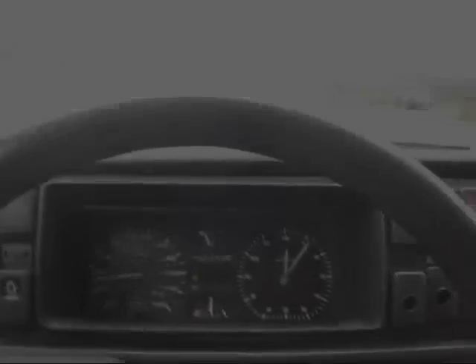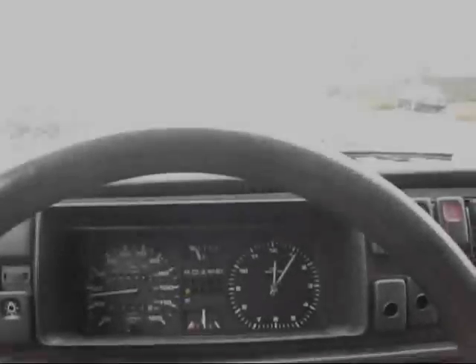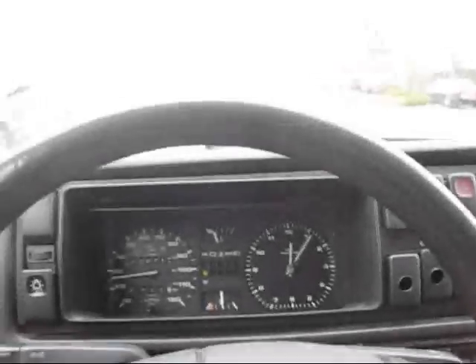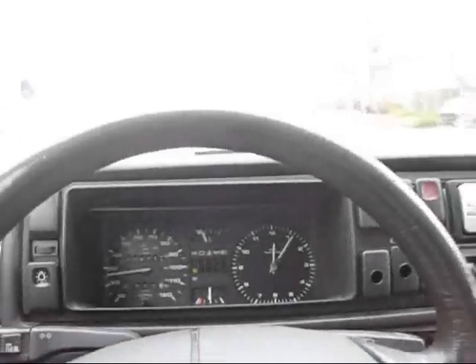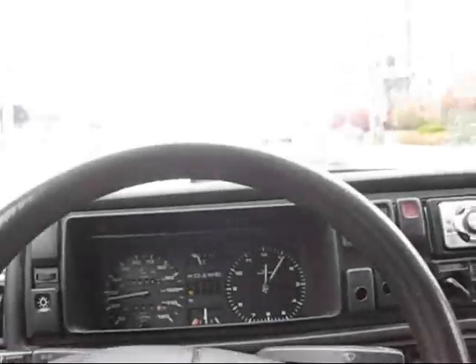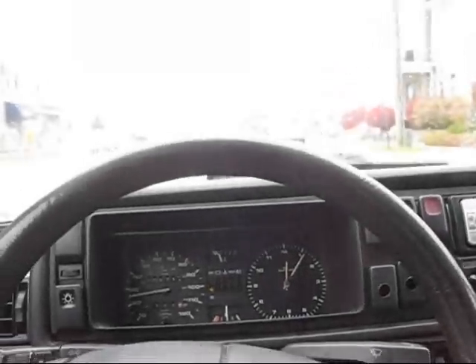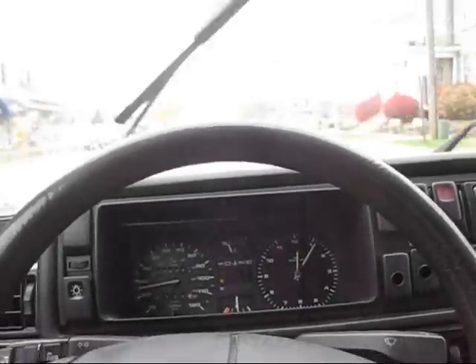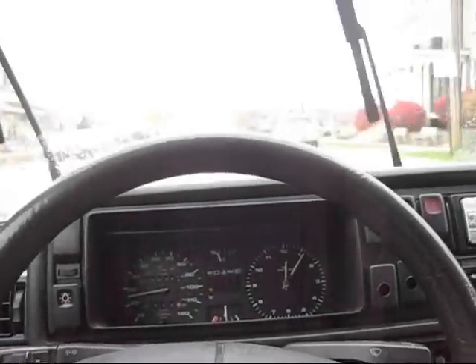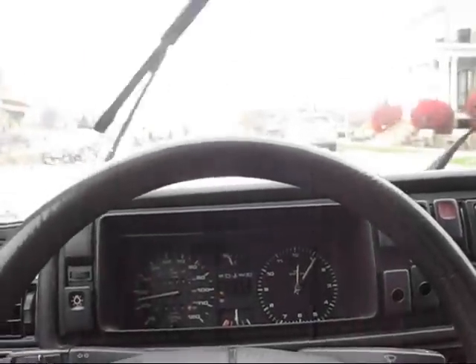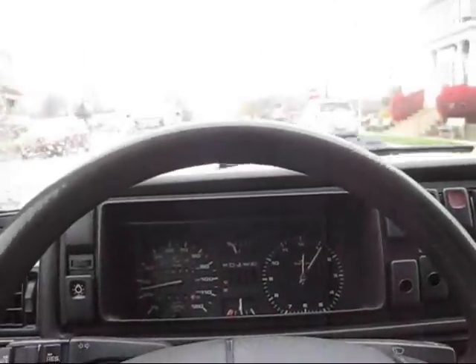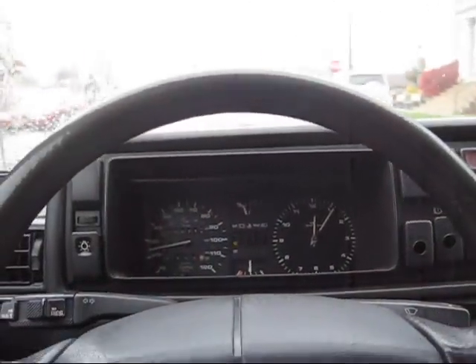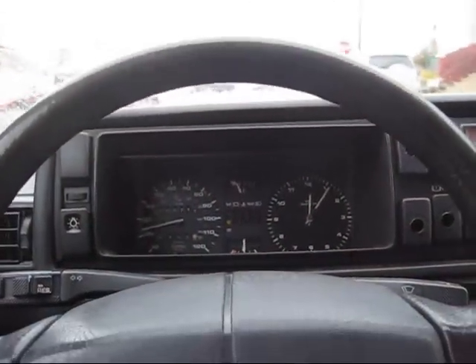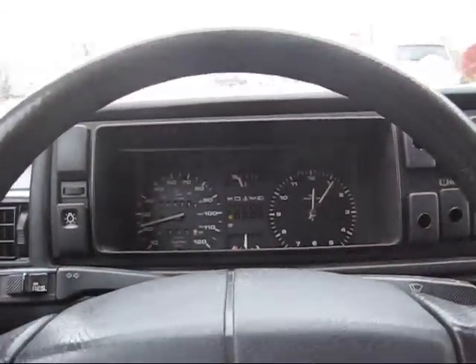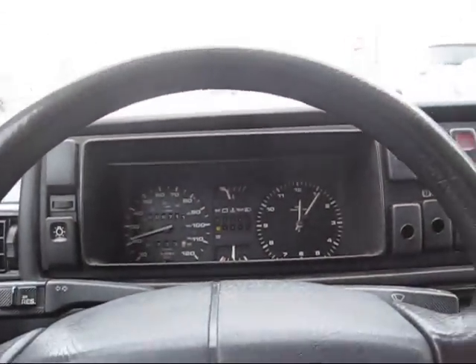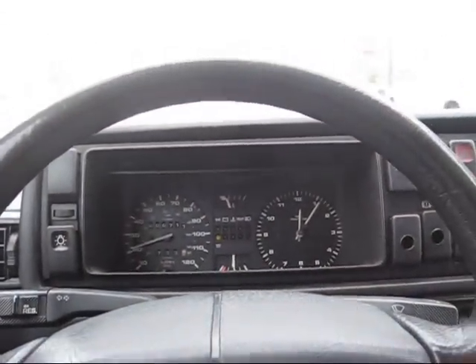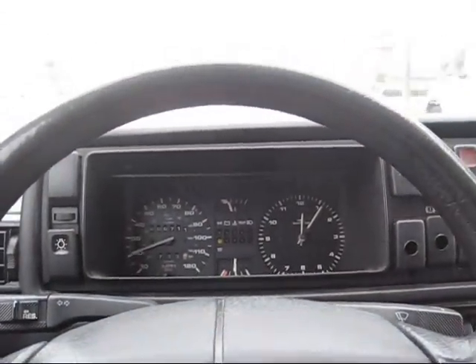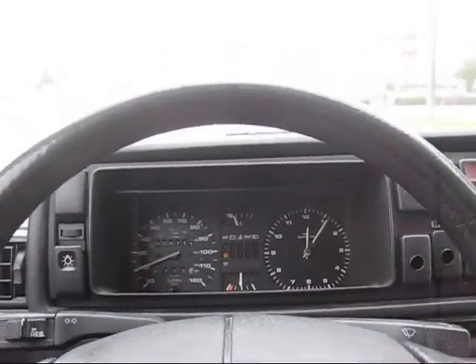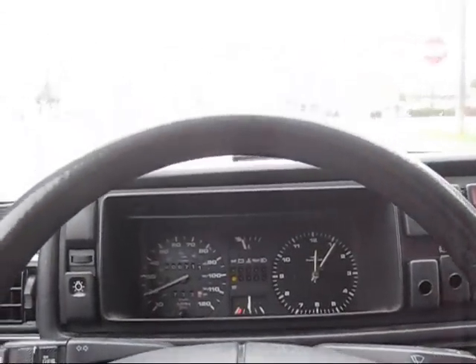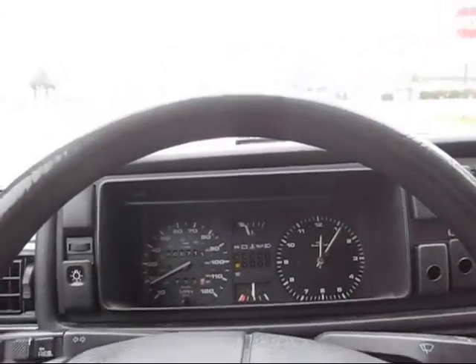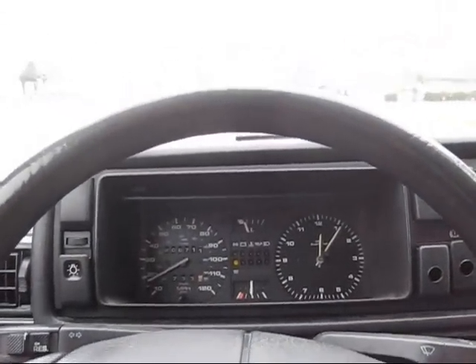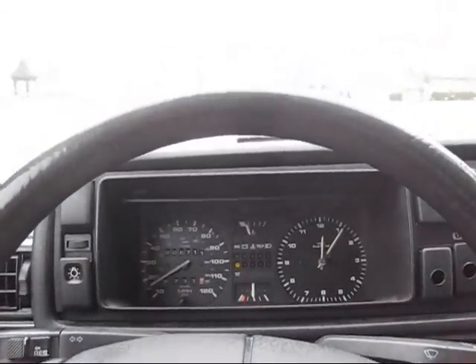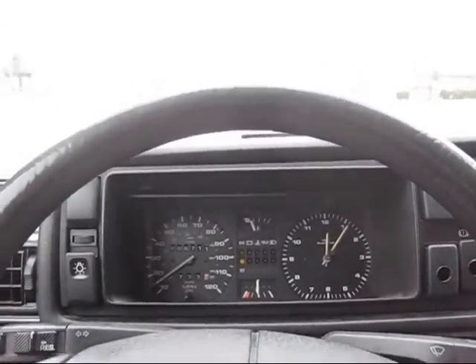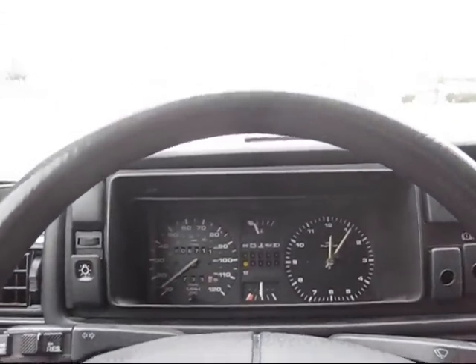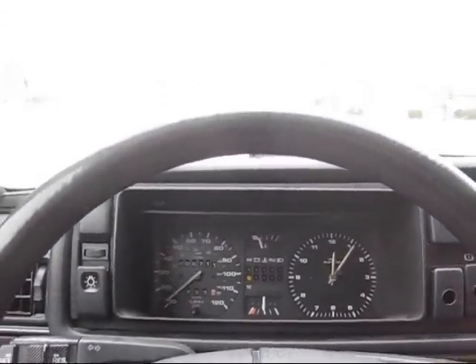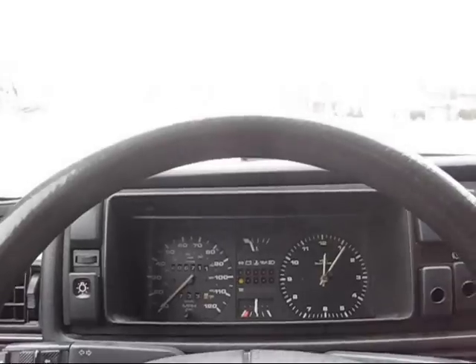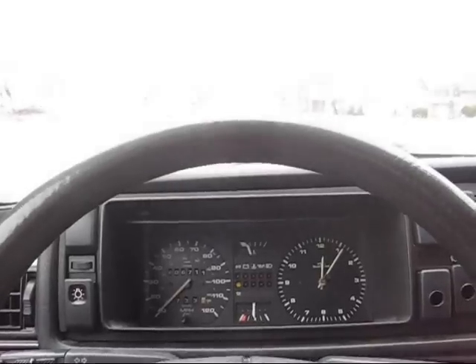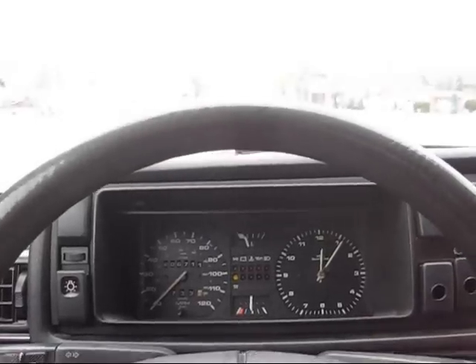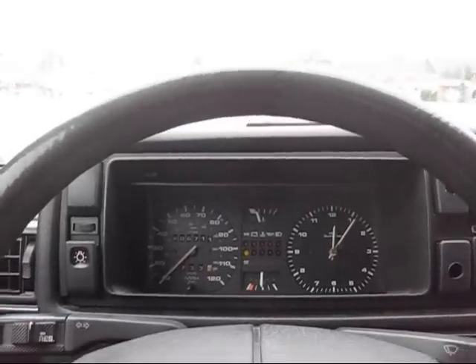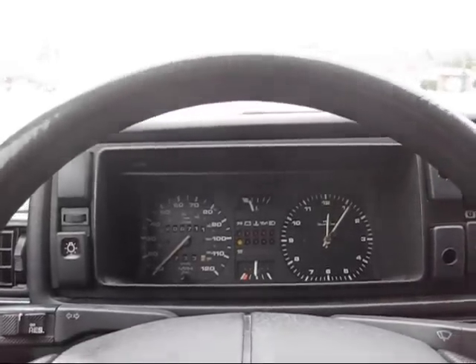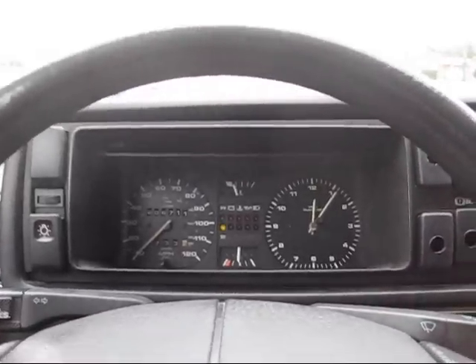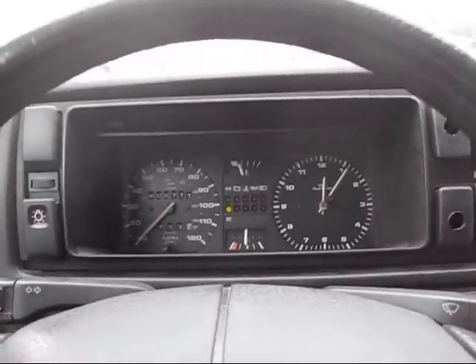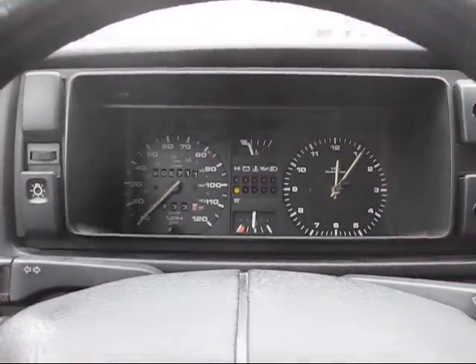Now that I've done the front brakes, the rear brakes aren't working as hard and they tend to squeal a little bit.